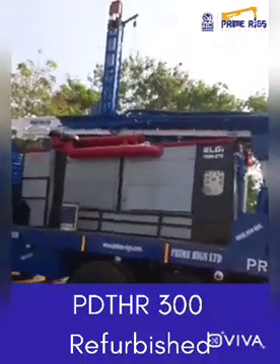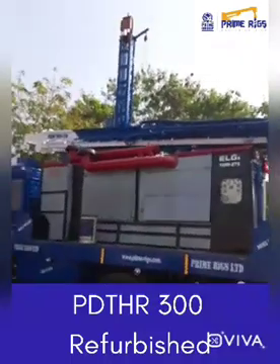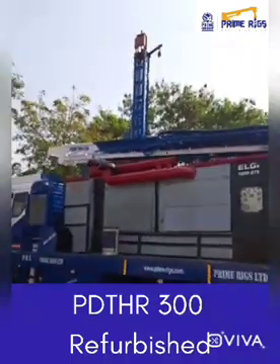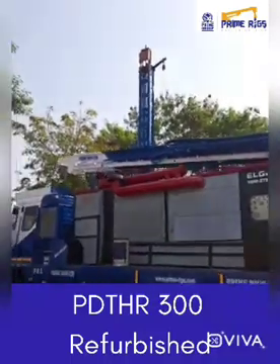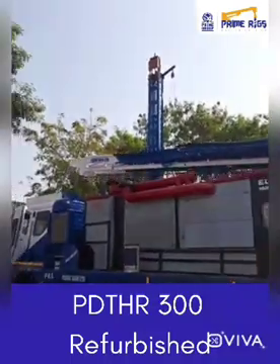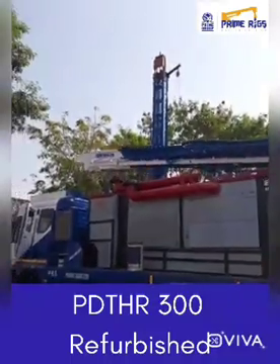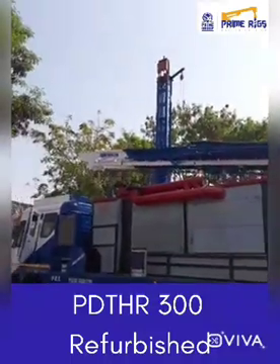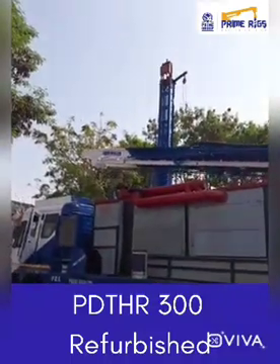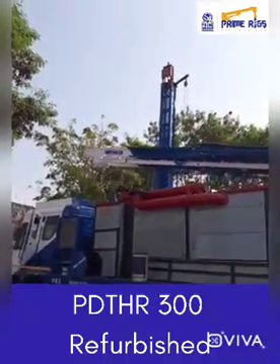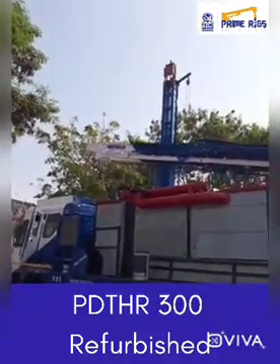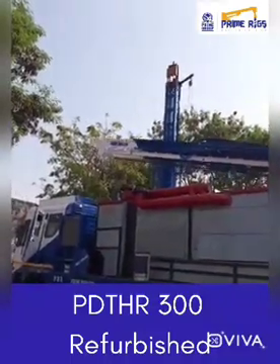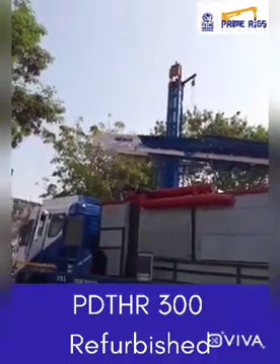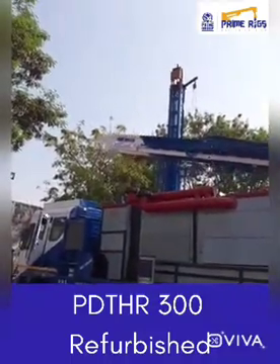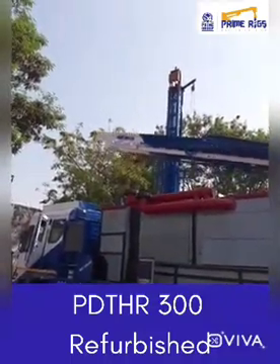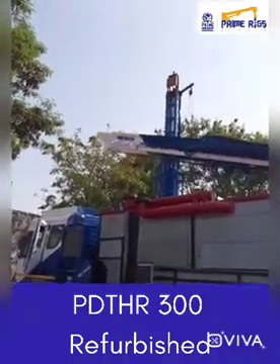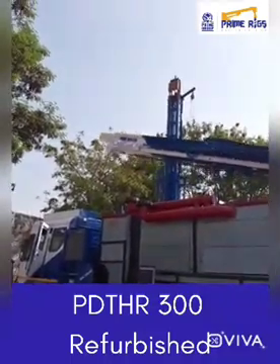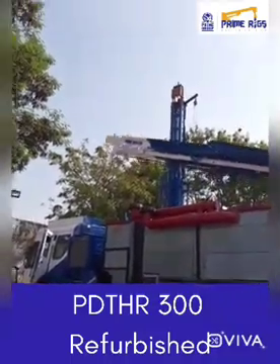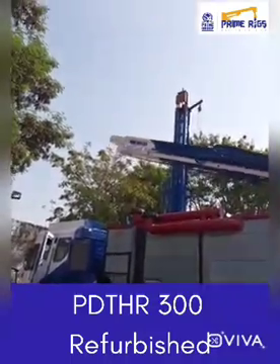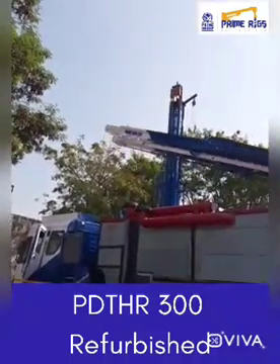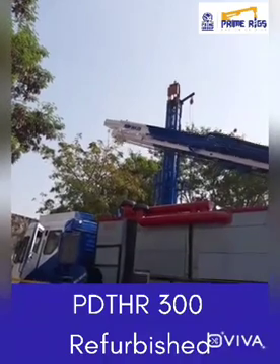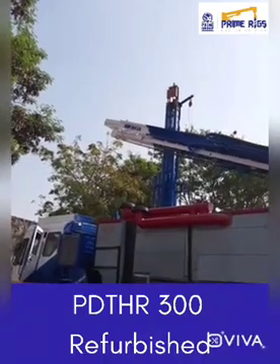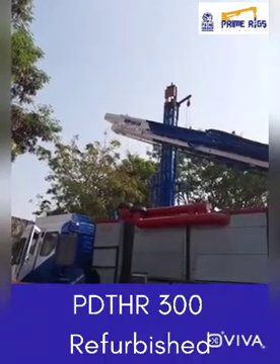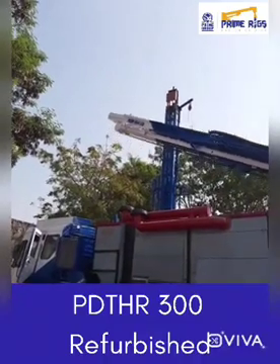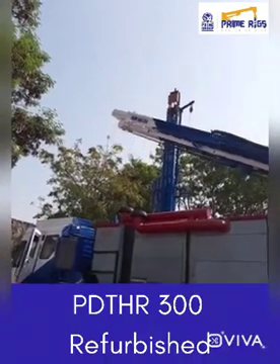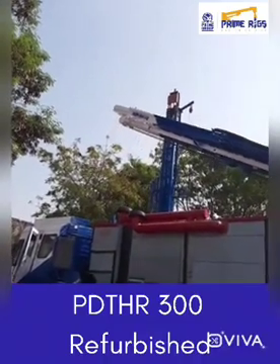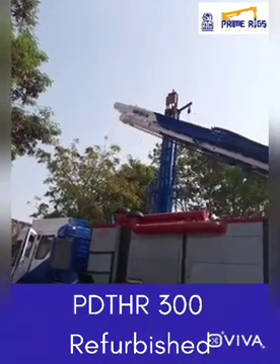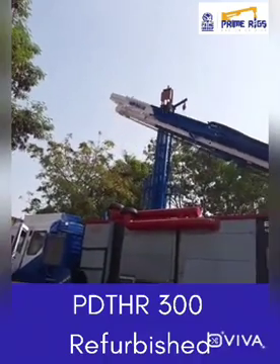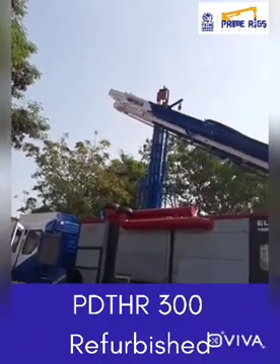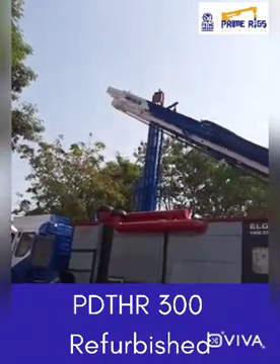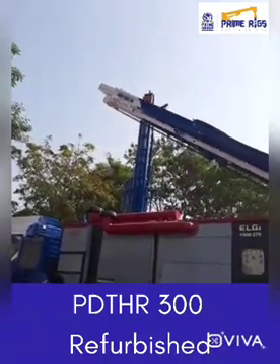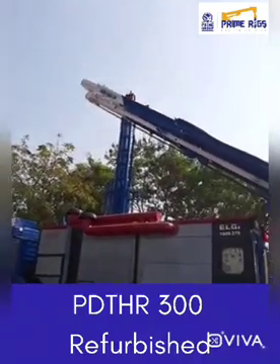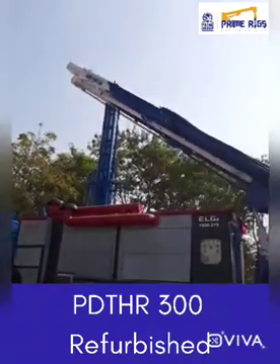We are now lifting the mast. As you can see, the mast is in the air now being lifted.